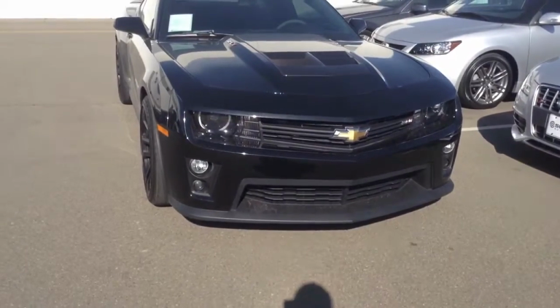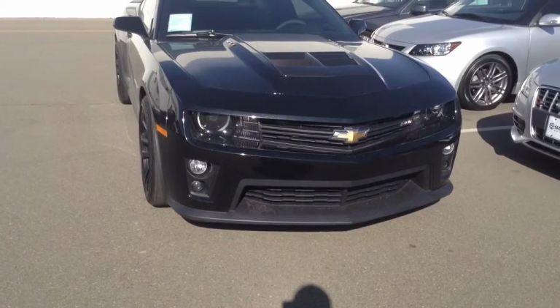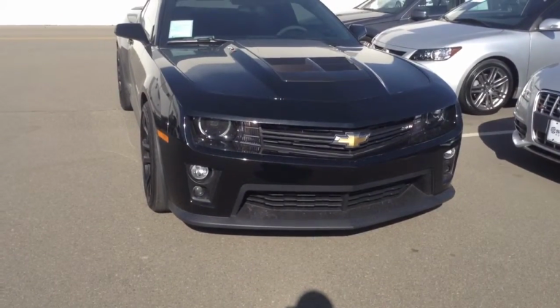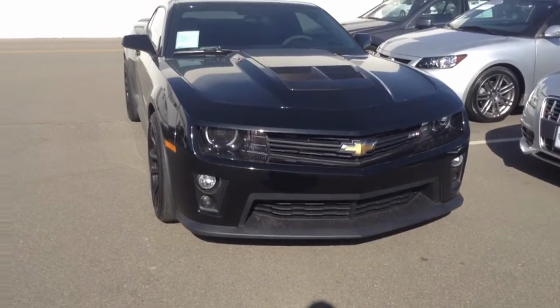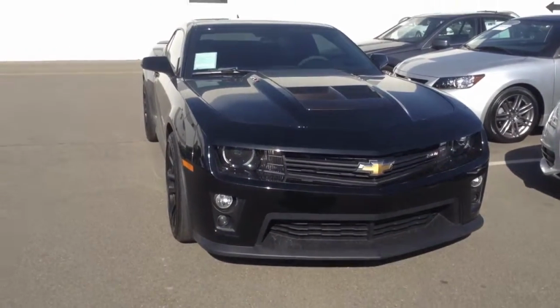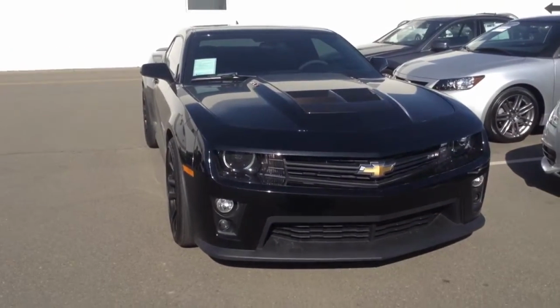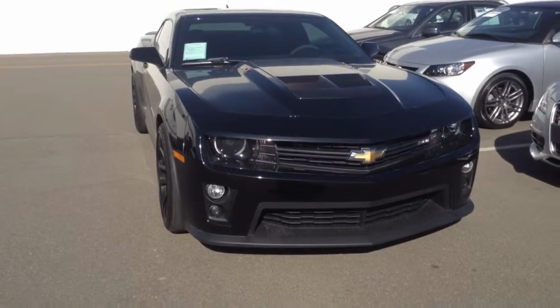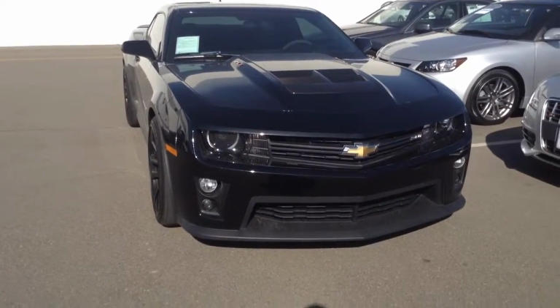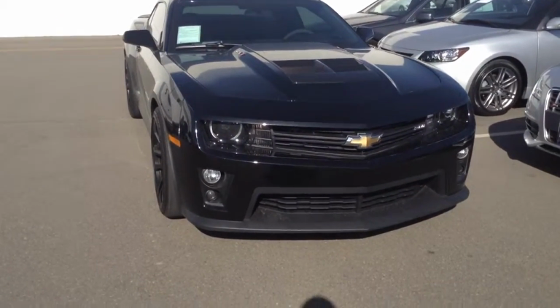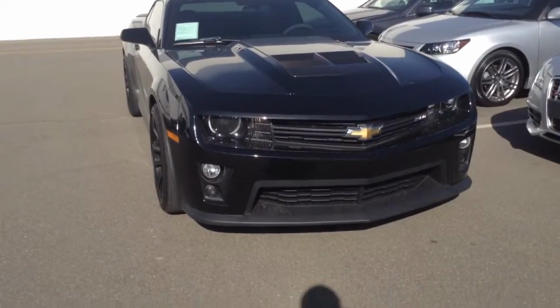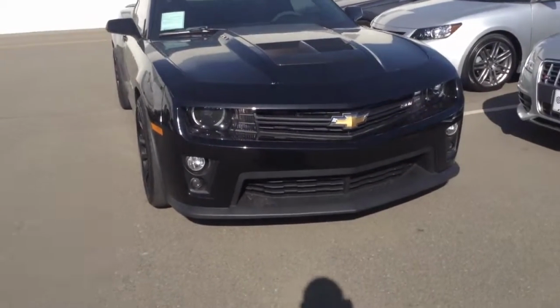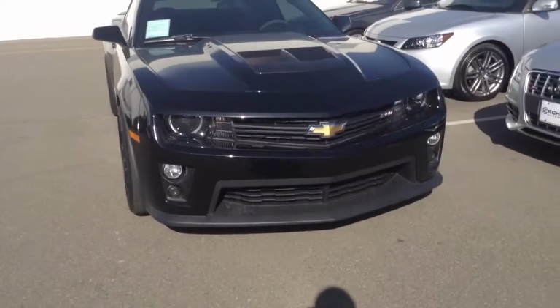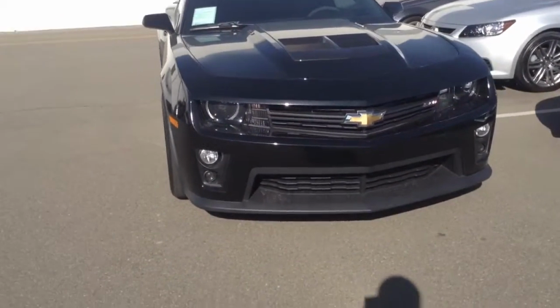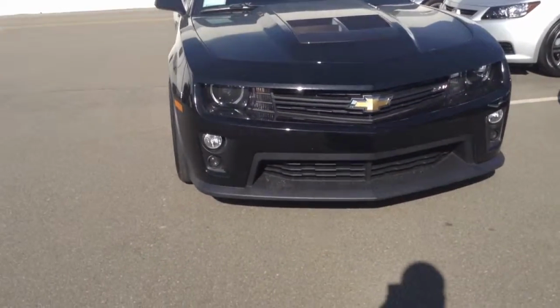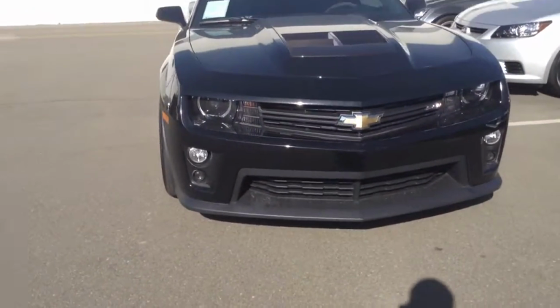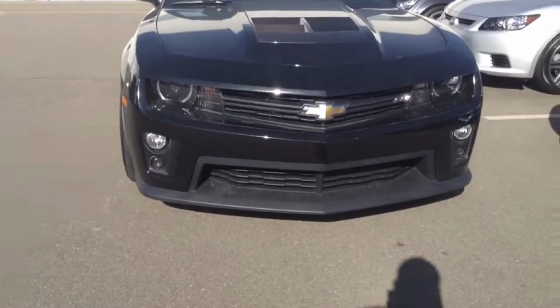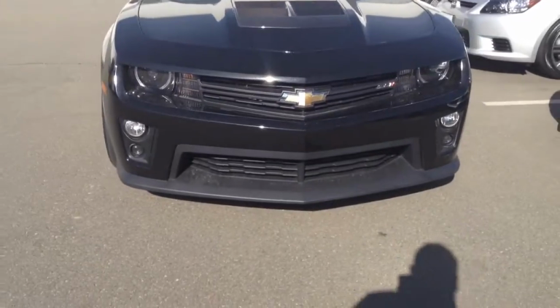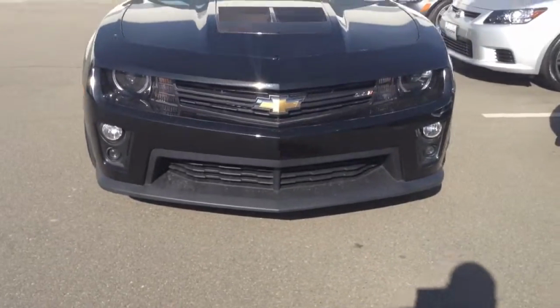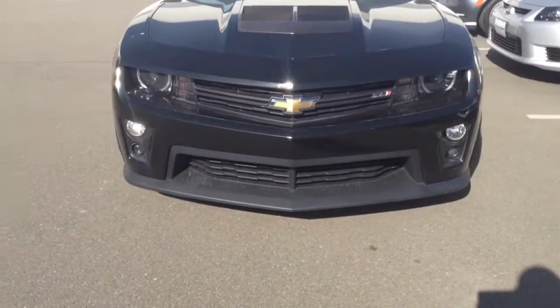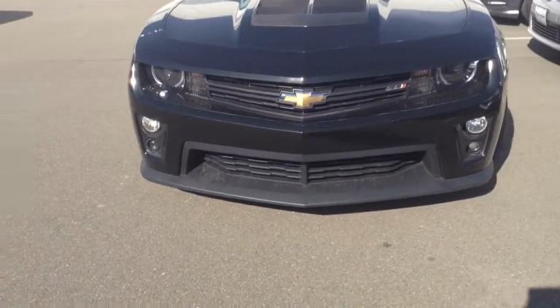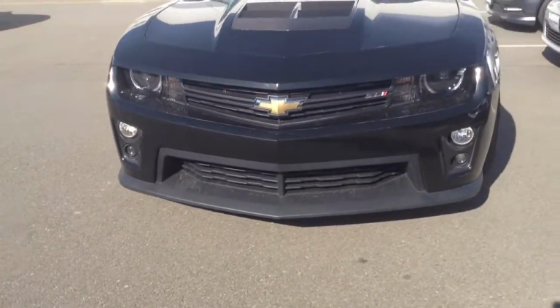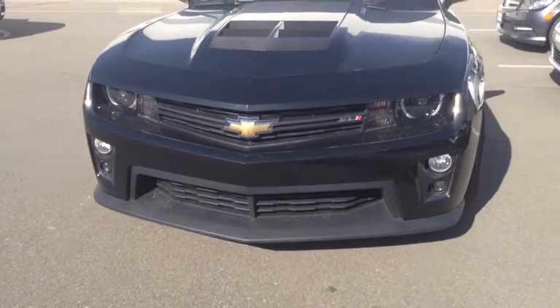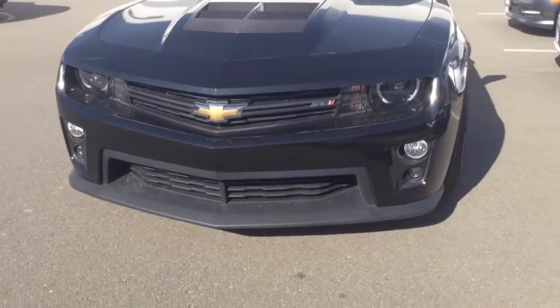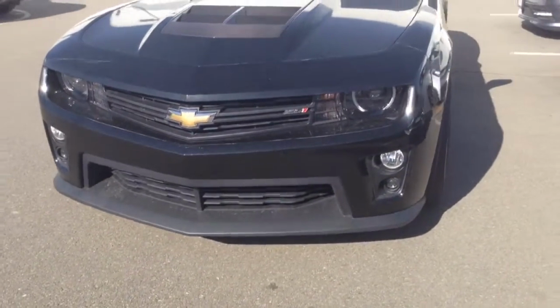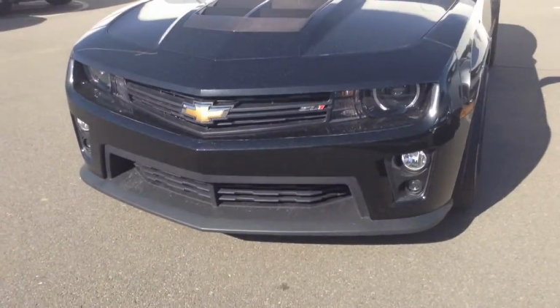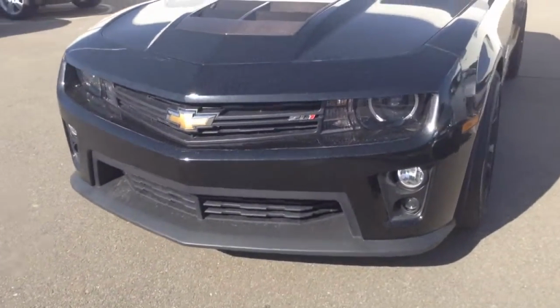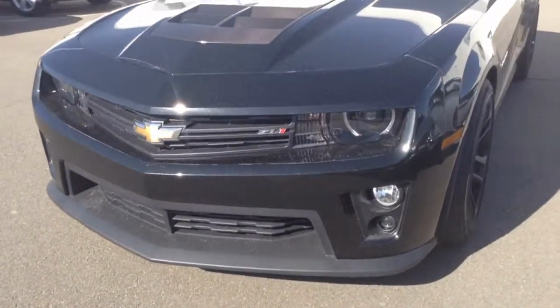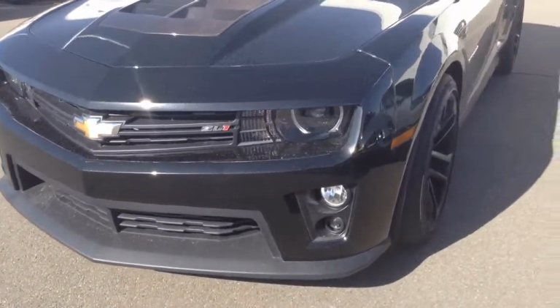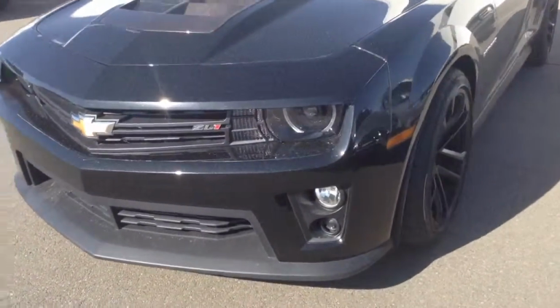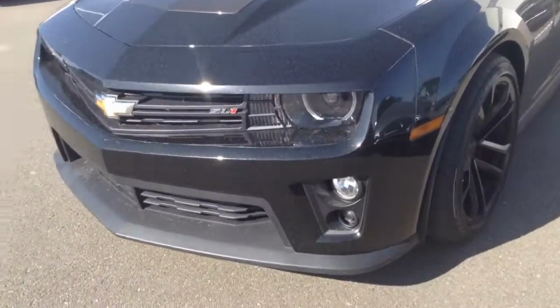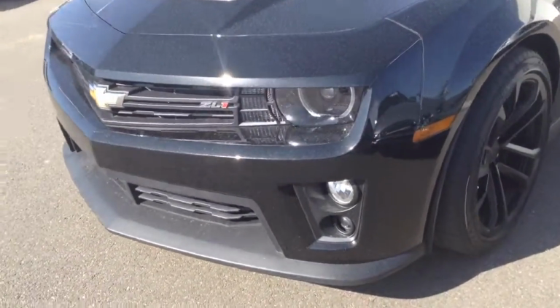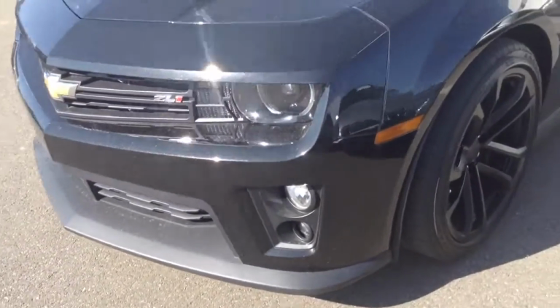Hi, this is South Champium W. Just wanted to get you a little bit of a closer look at the Camaro before you came in for a test drive. Very nice car here.